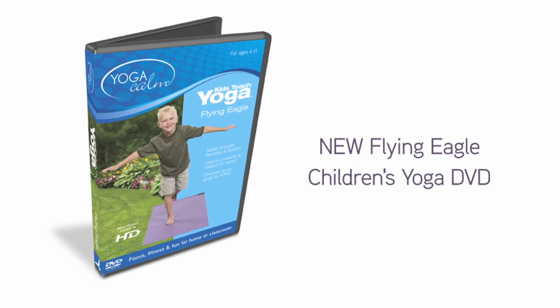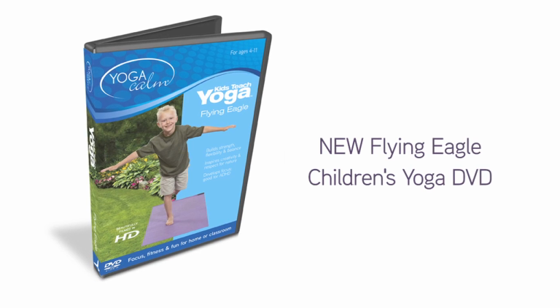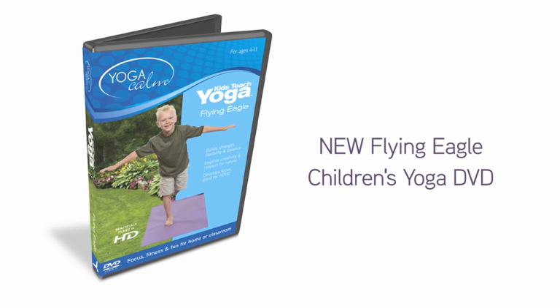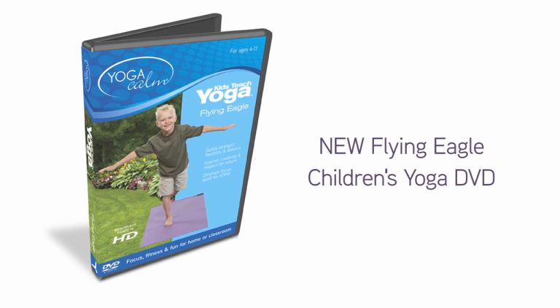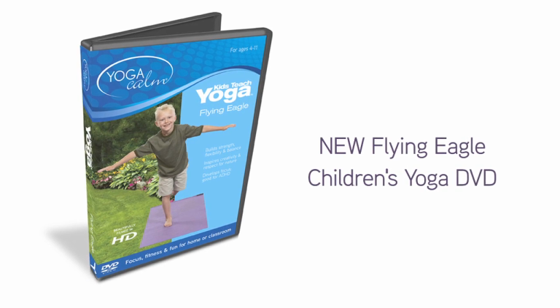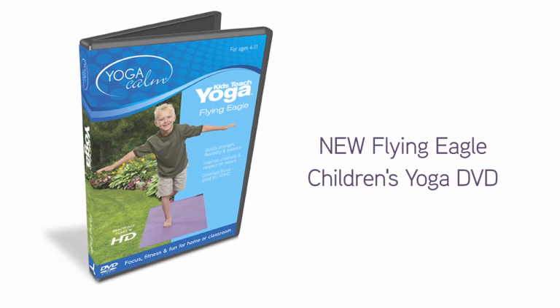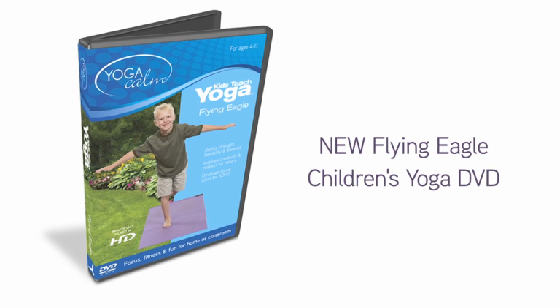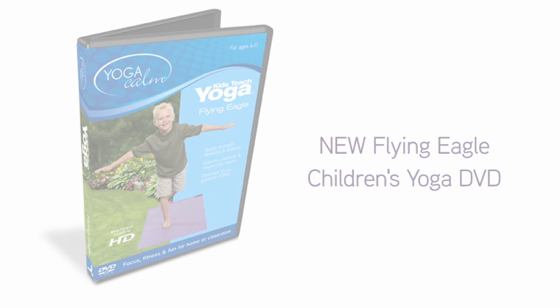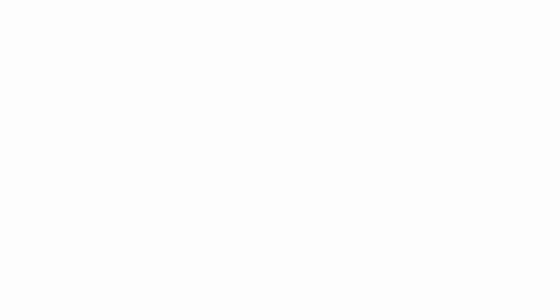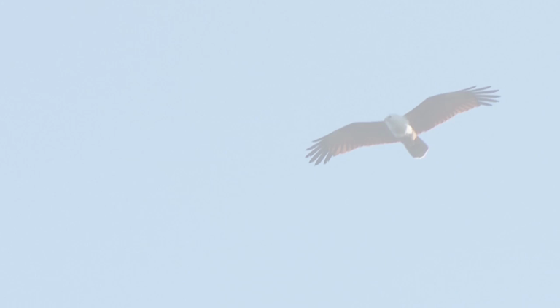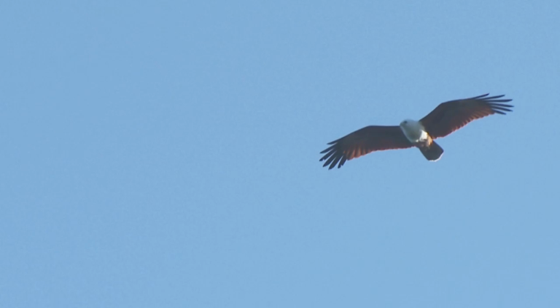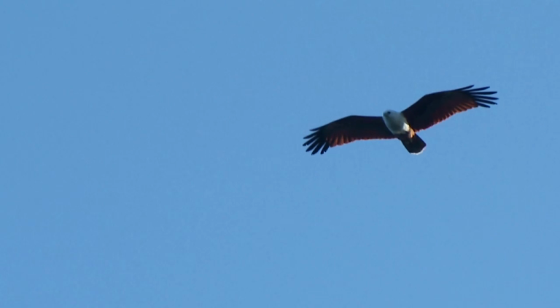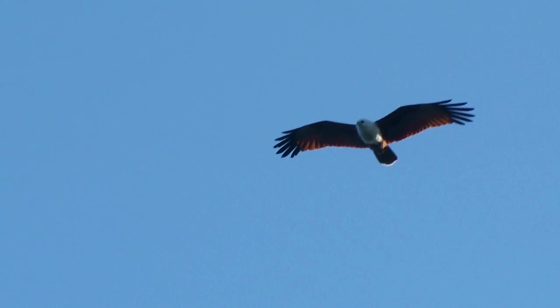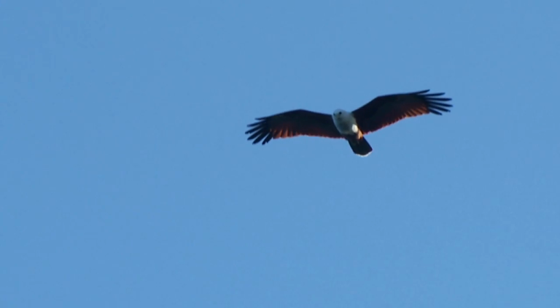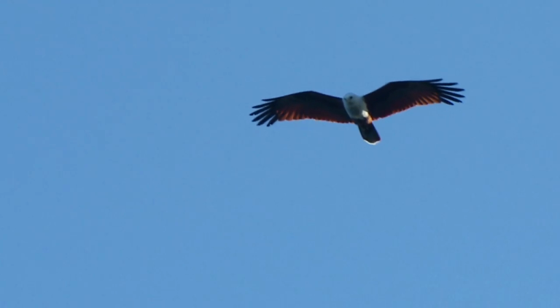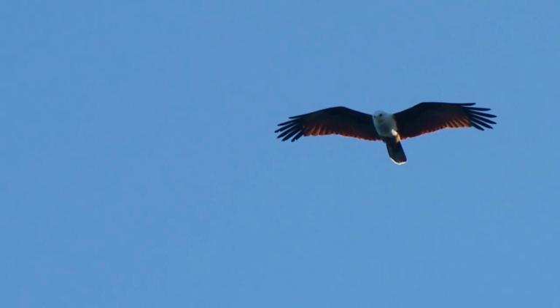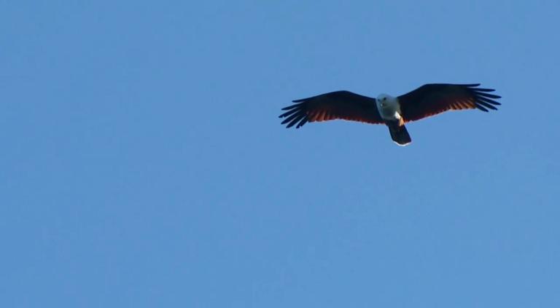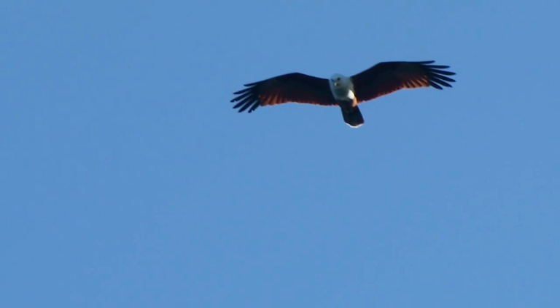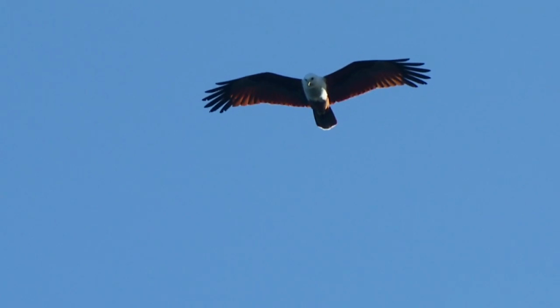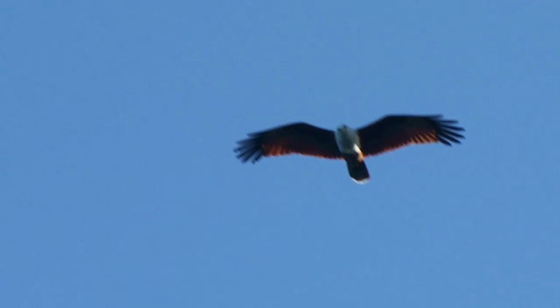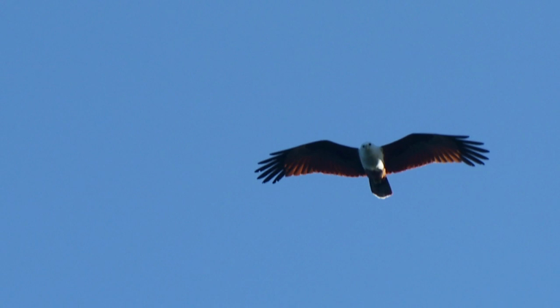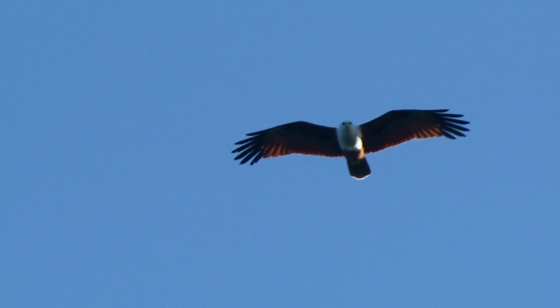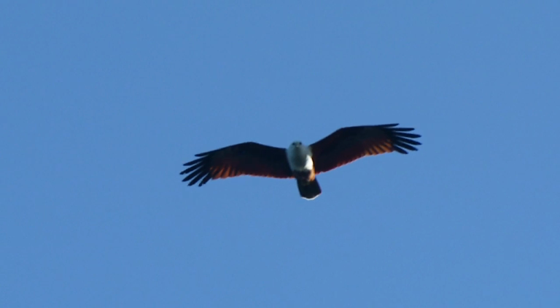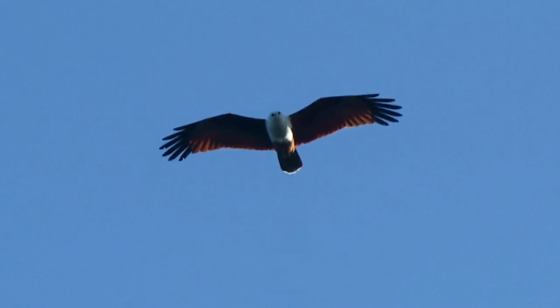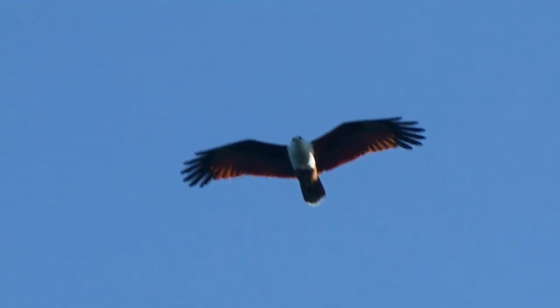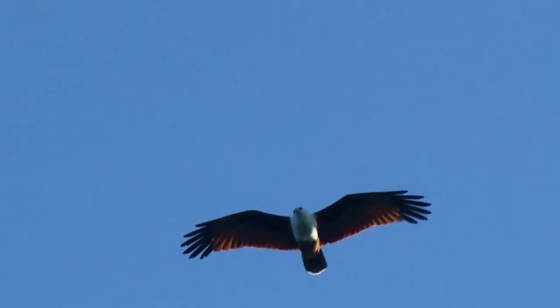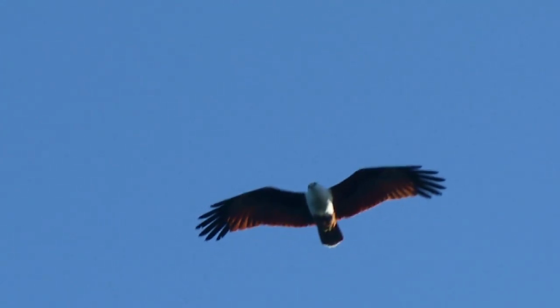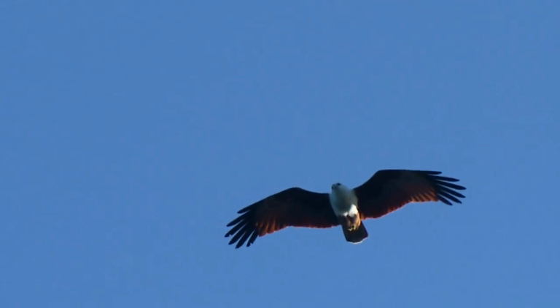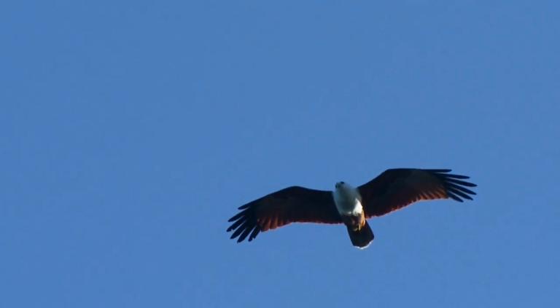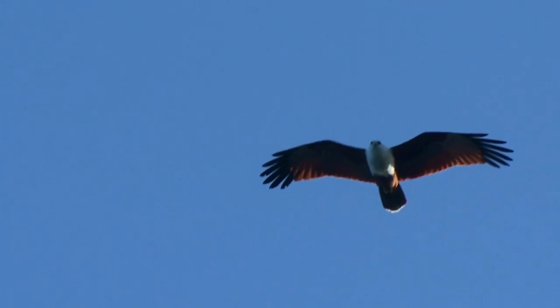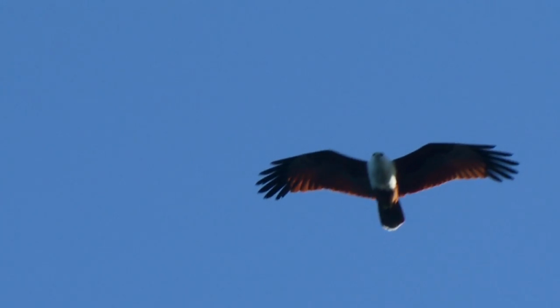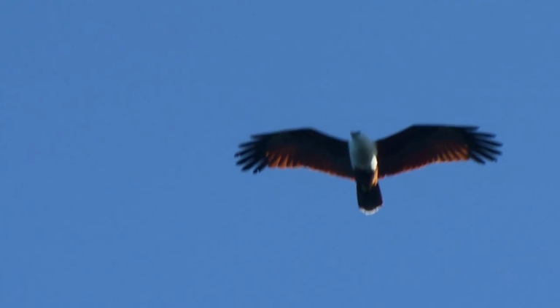Eagle in the sky, searching all around, with a sharp eye, for food on the ground.